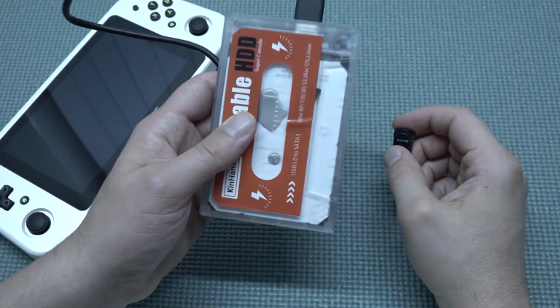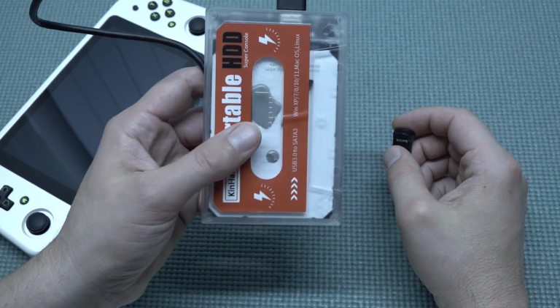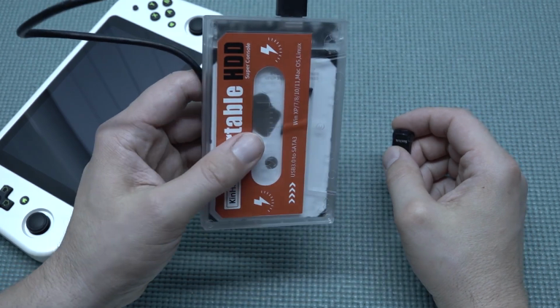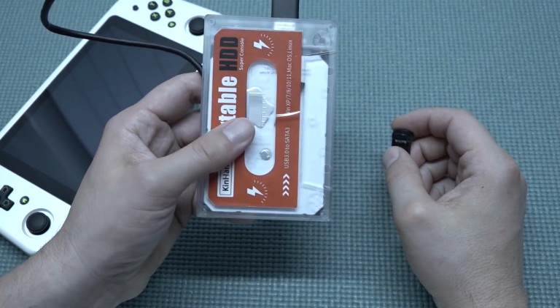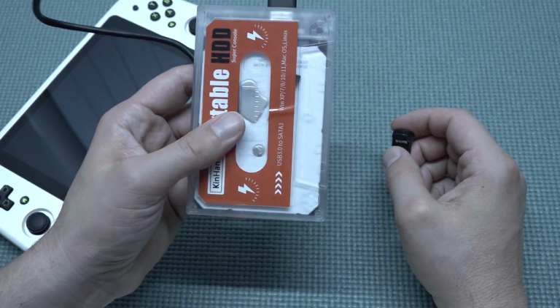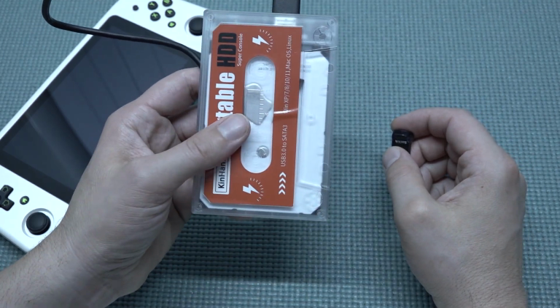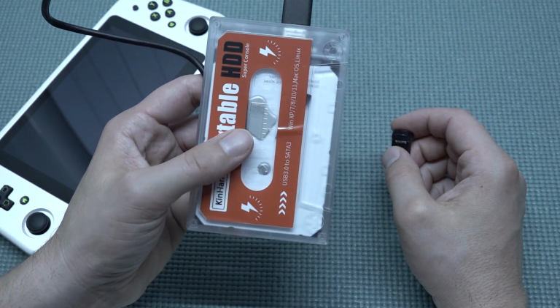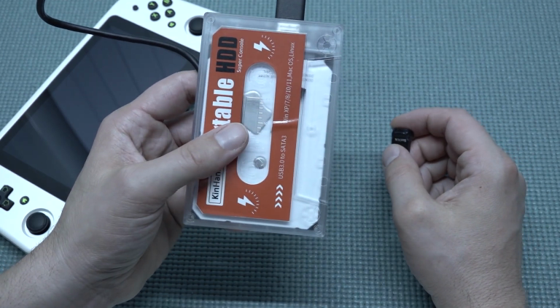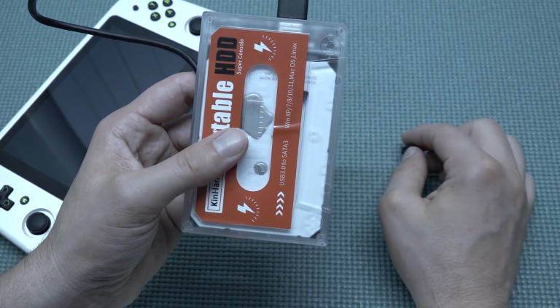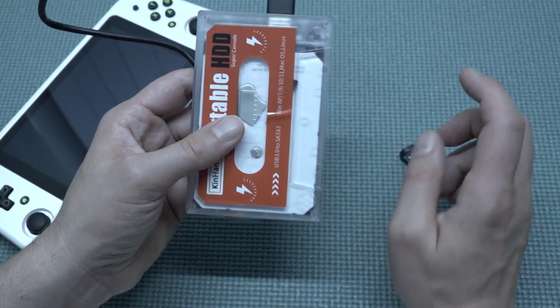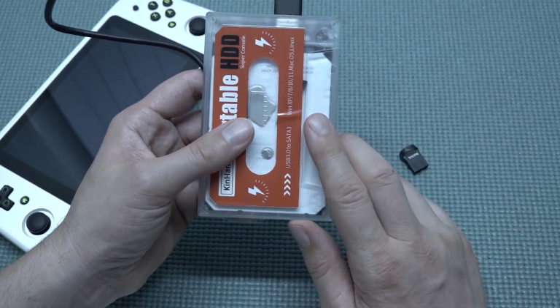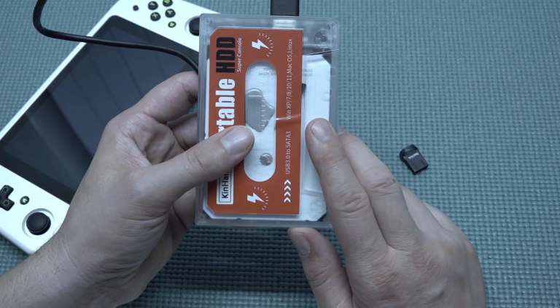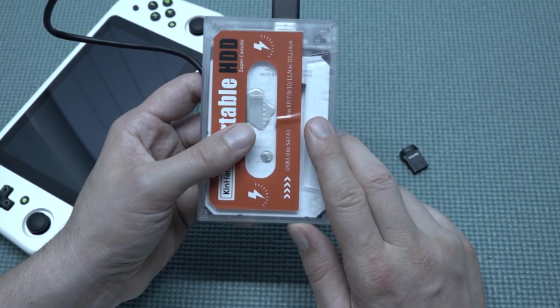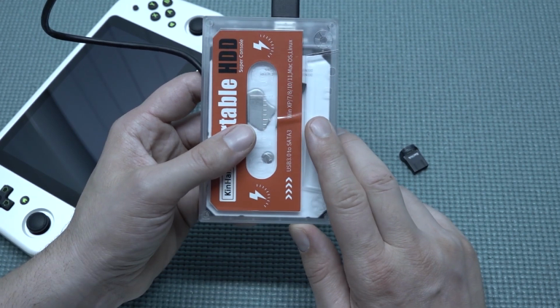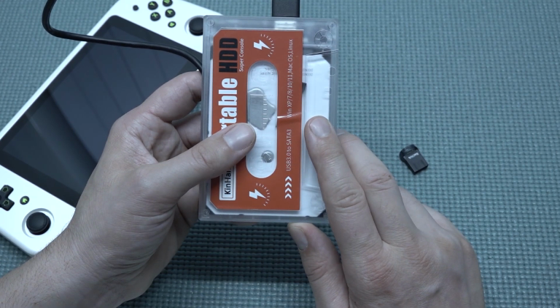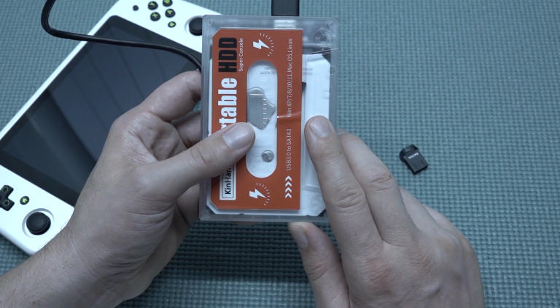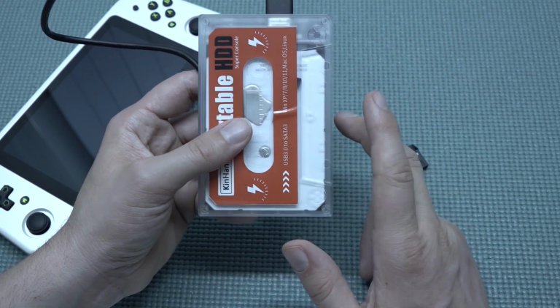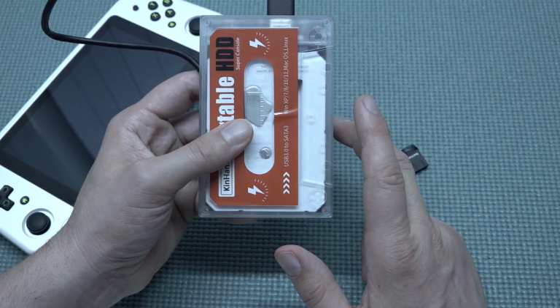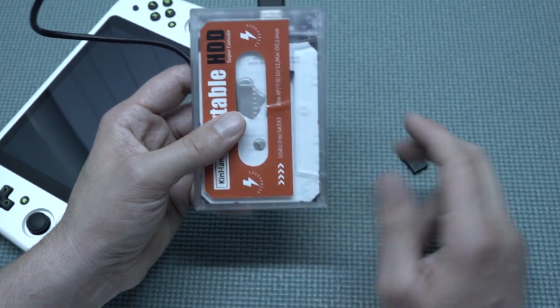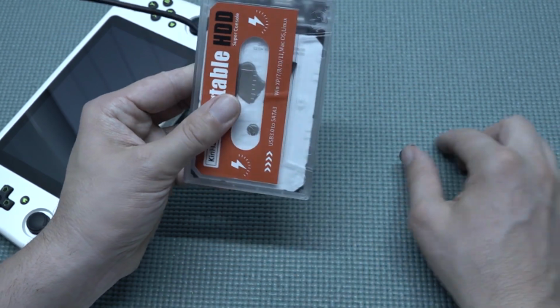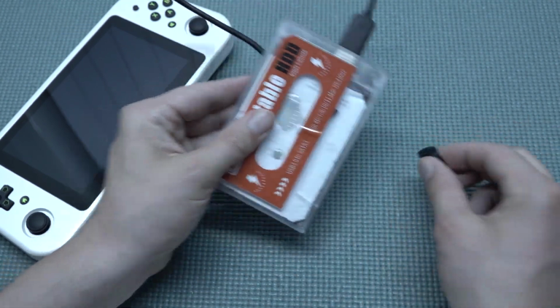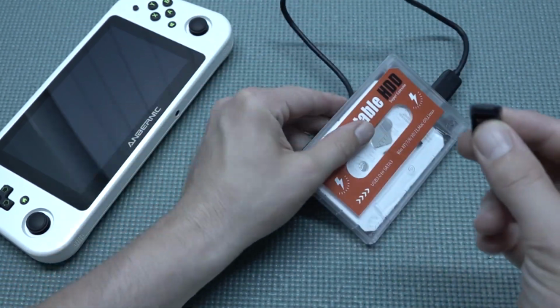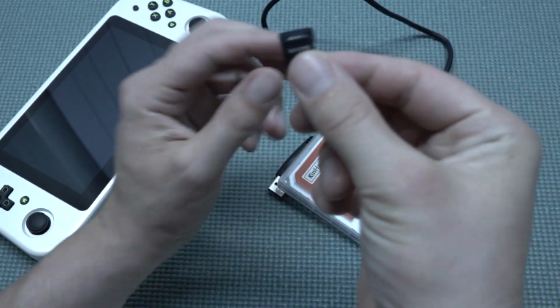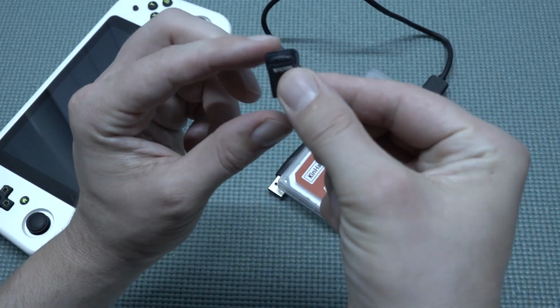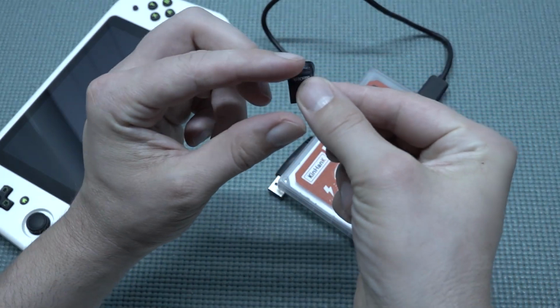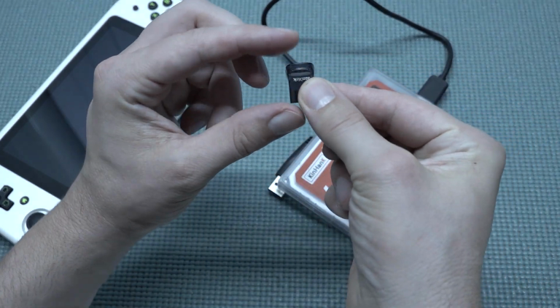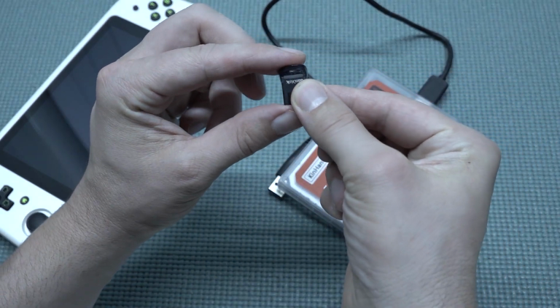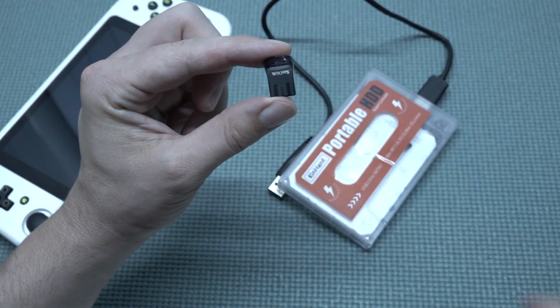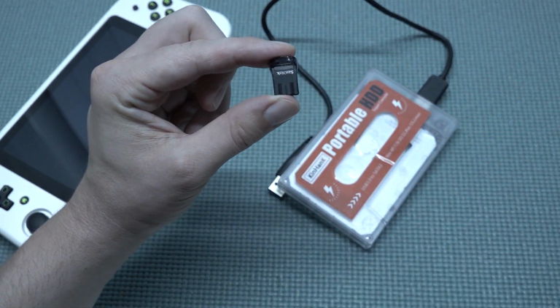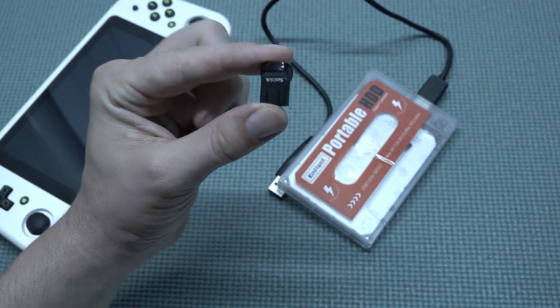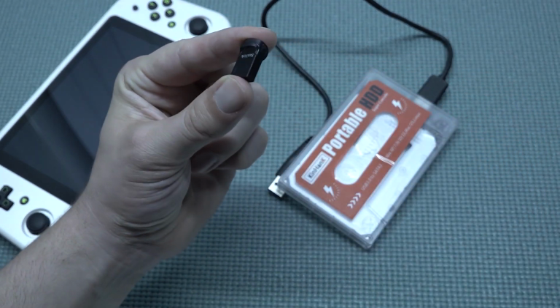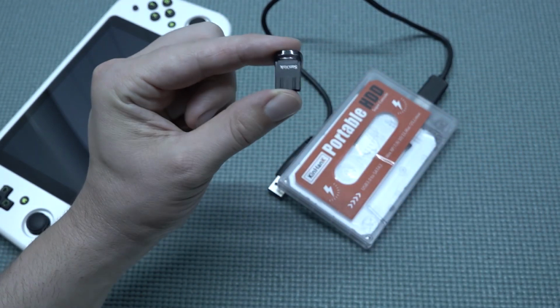For example, I got this one — this is just a hard drive. Take into consideration that if you're going to use this, it will consume more energy from your battery, so your lifespan is going to be less.